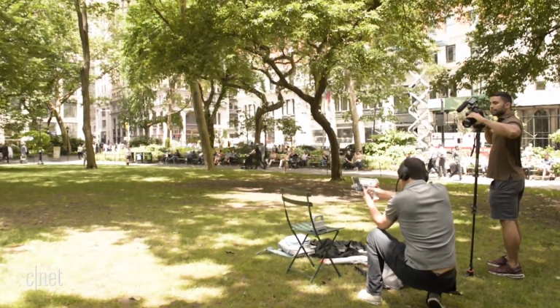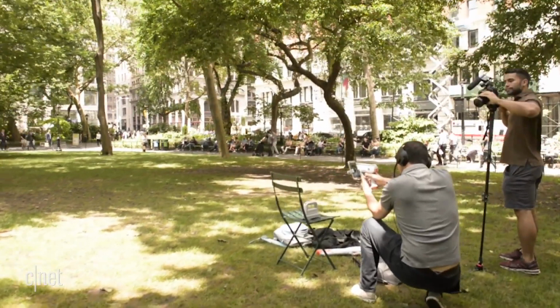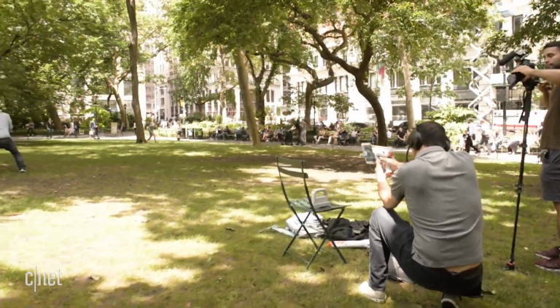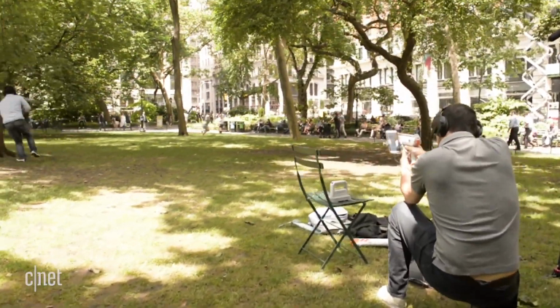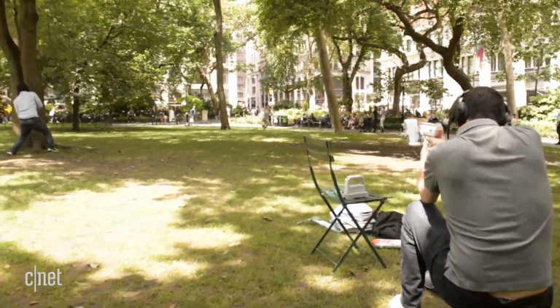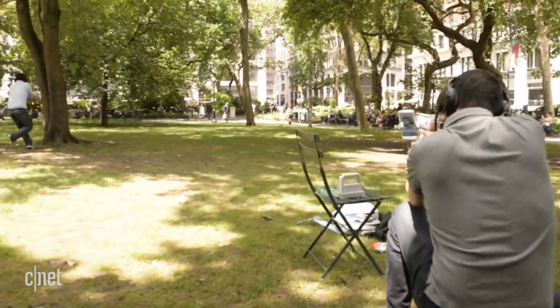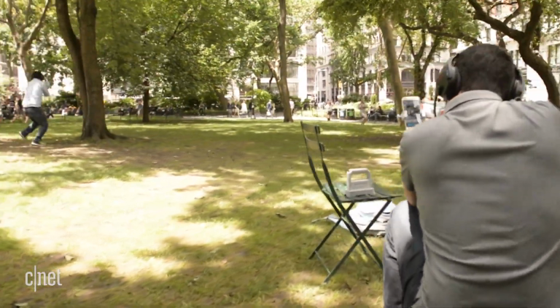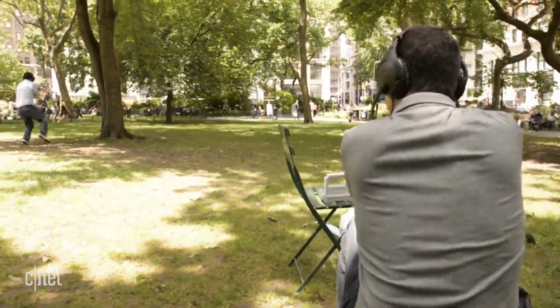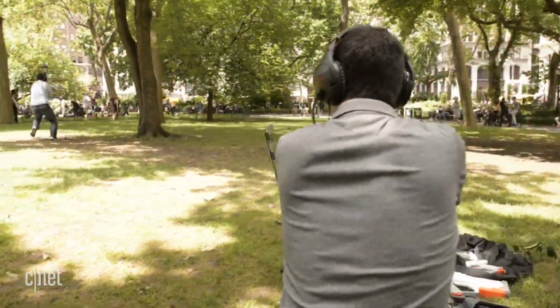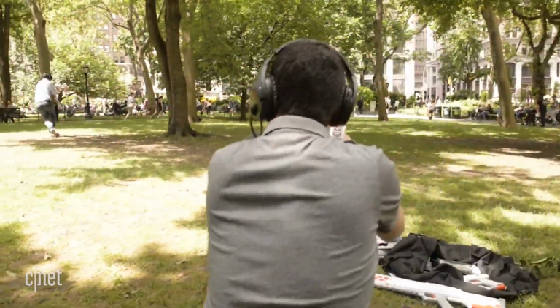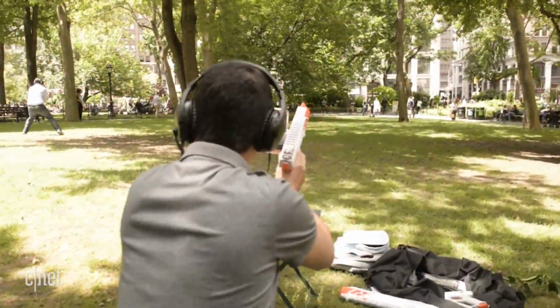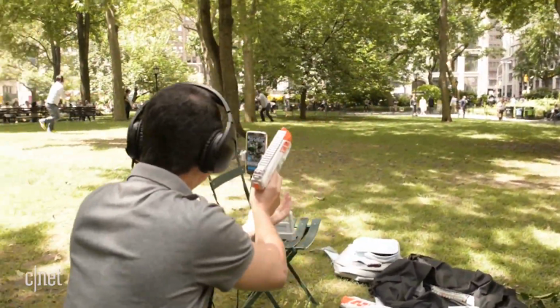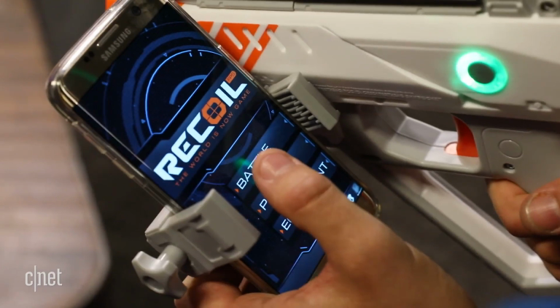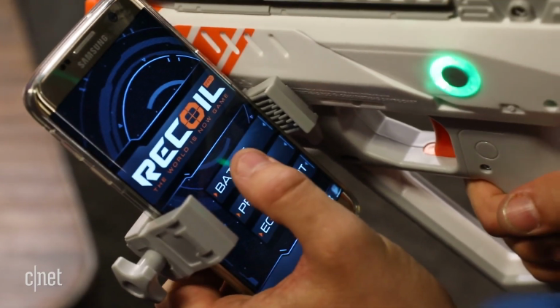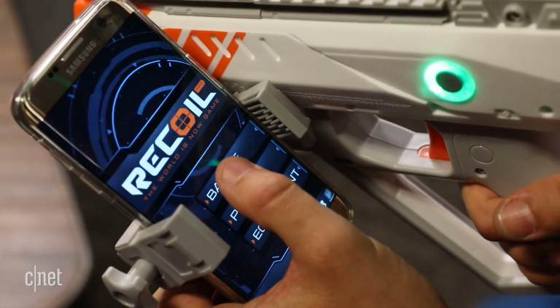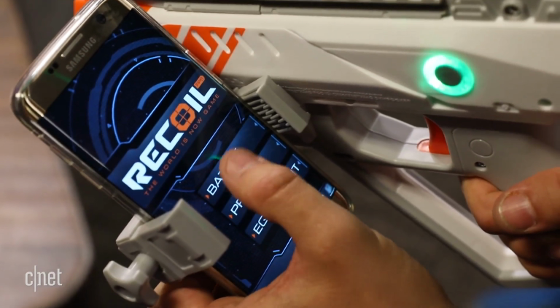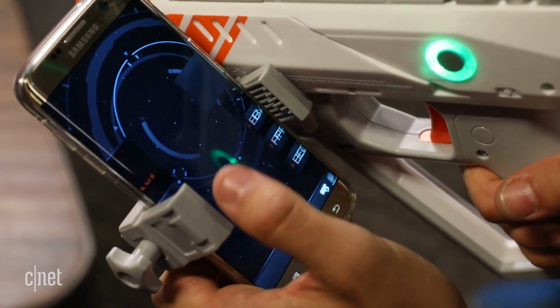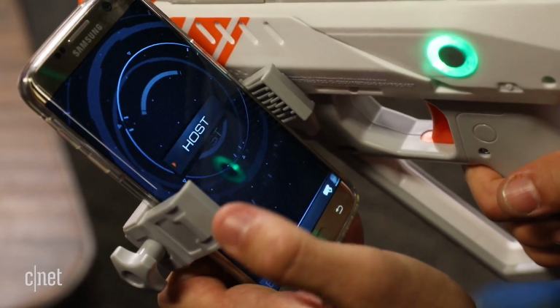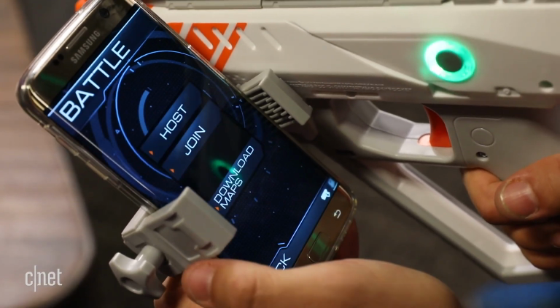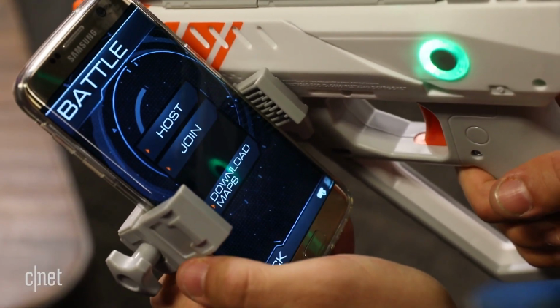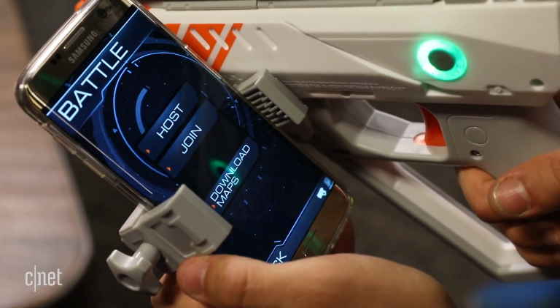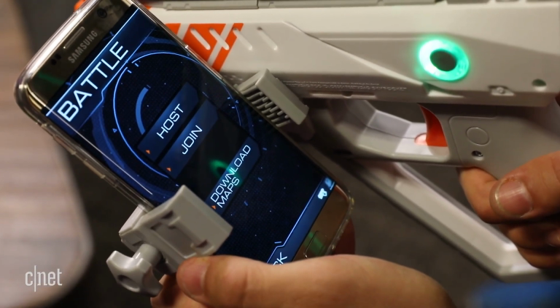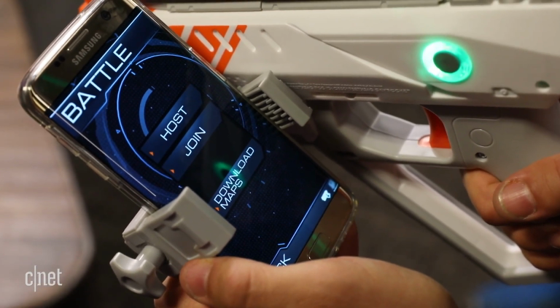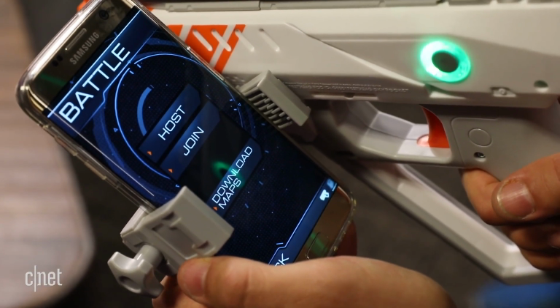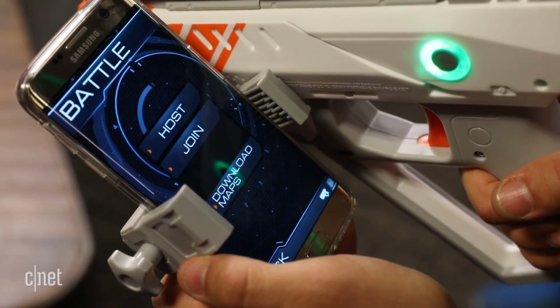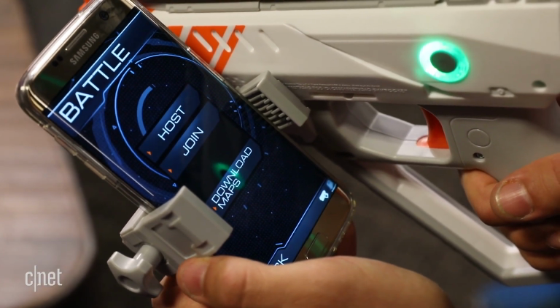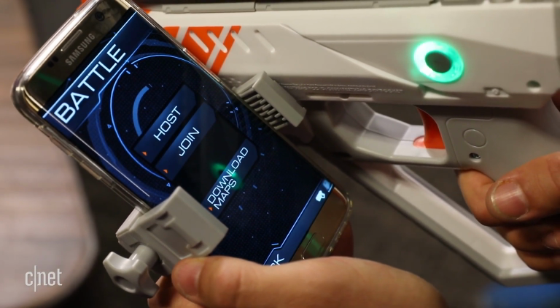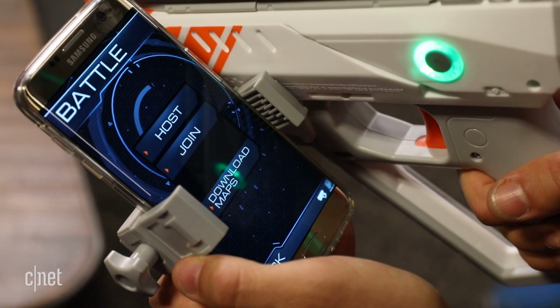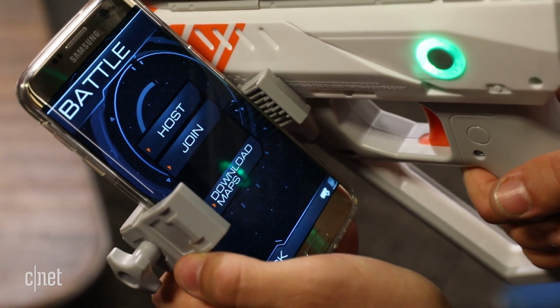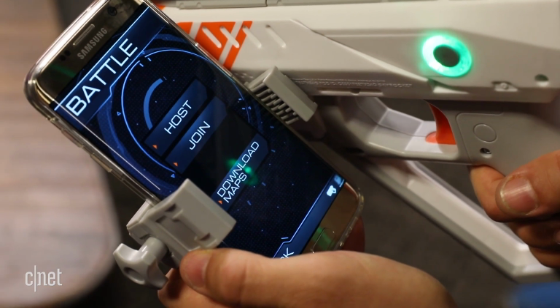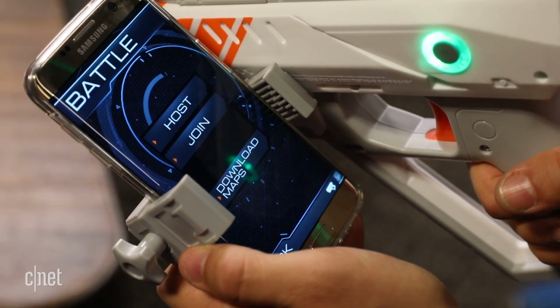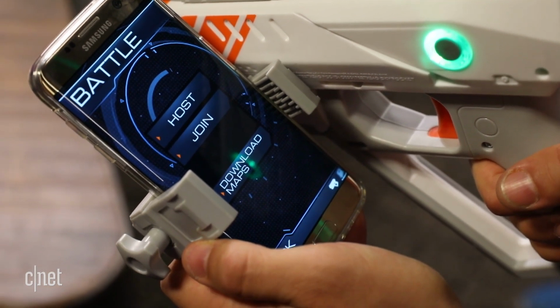The game supports up to 16 players, and even people without guns can play. You just download the app, and you can run around healing teammates, placing landmines, and launching airstrikes to assist the other players.